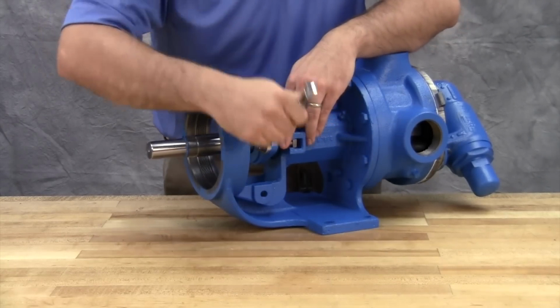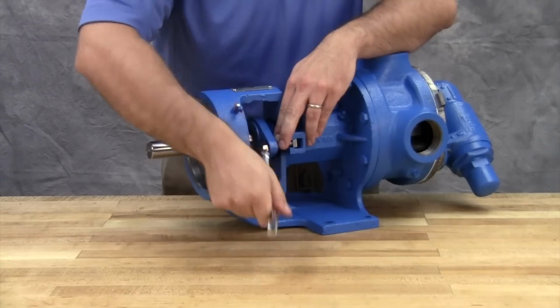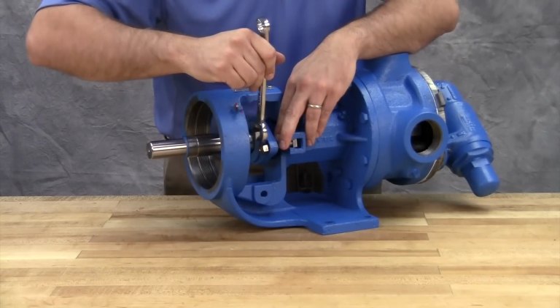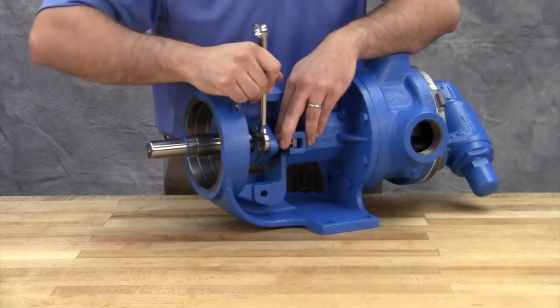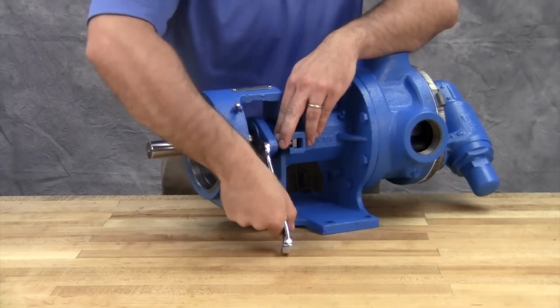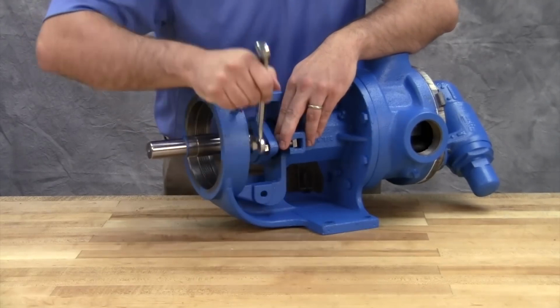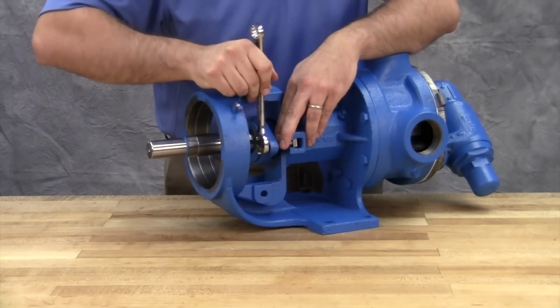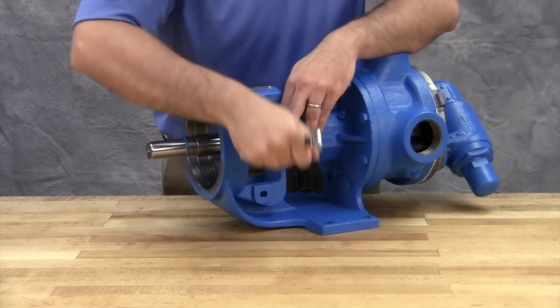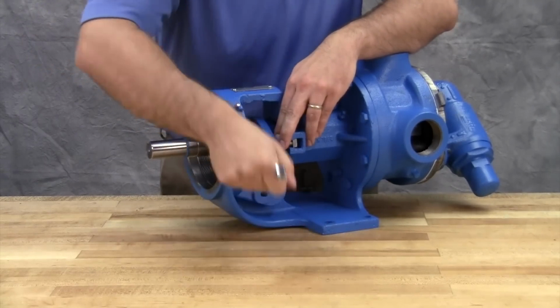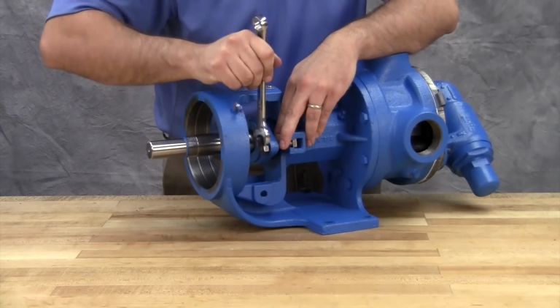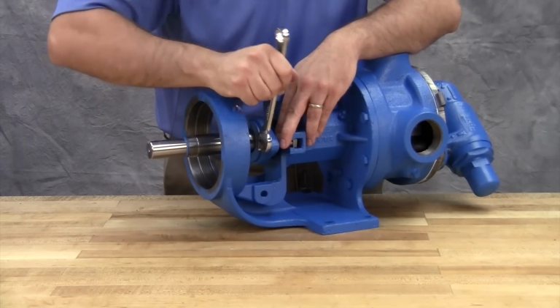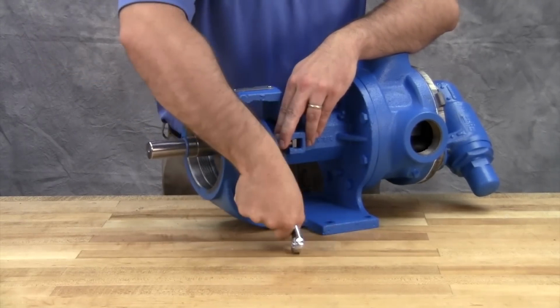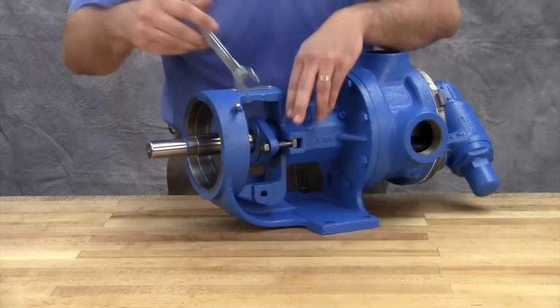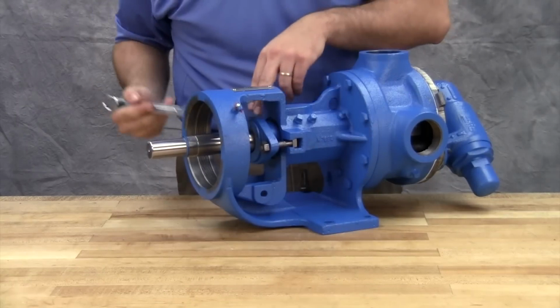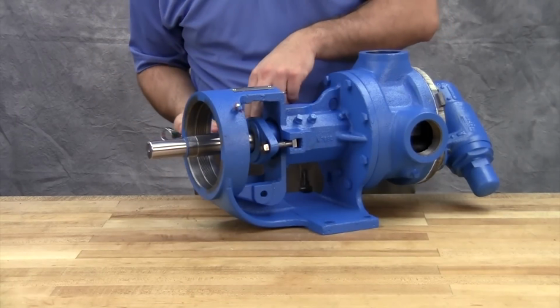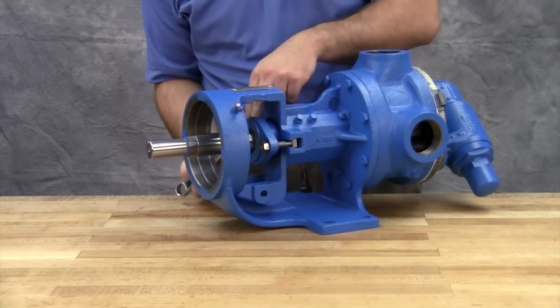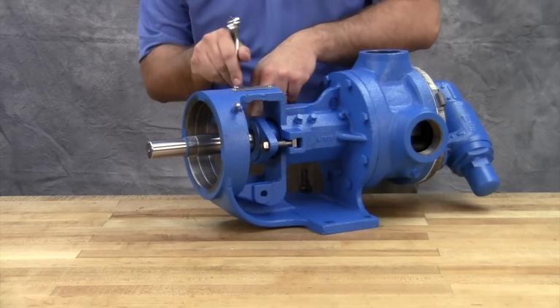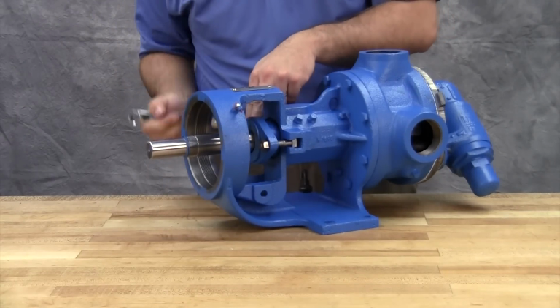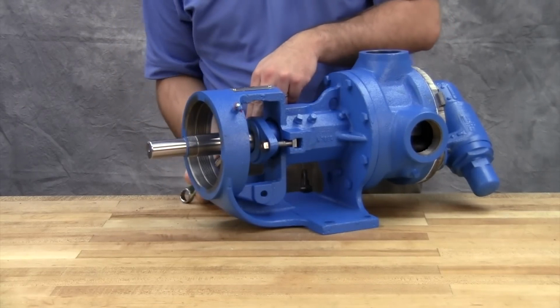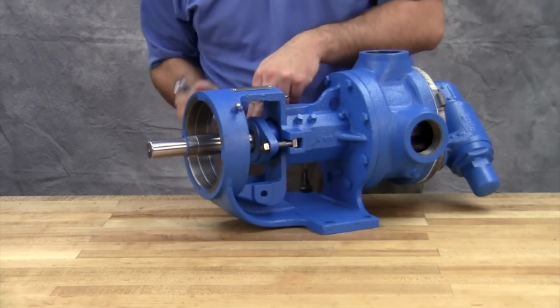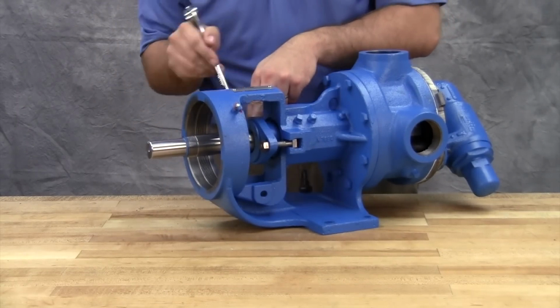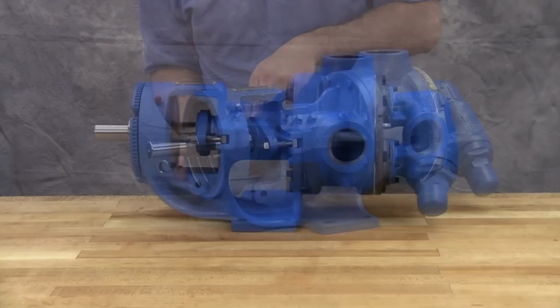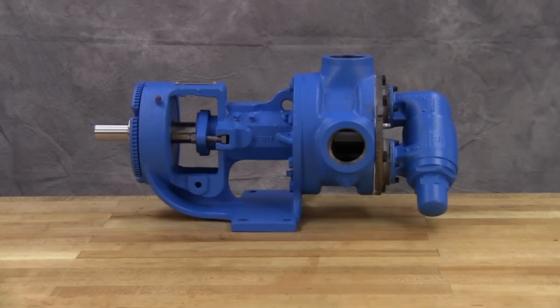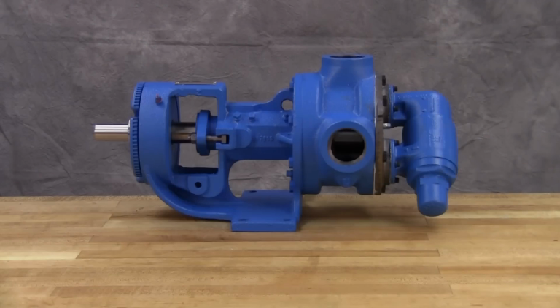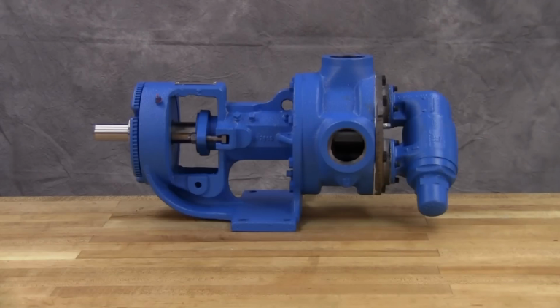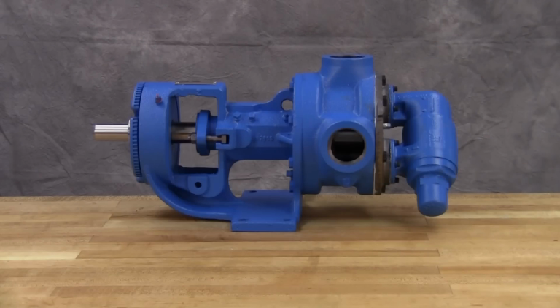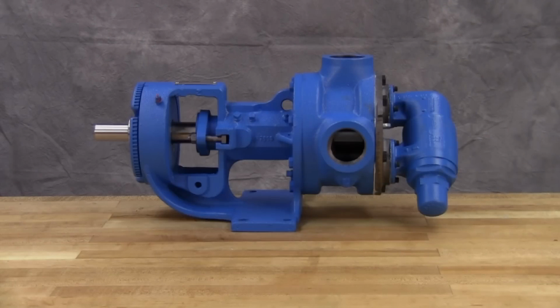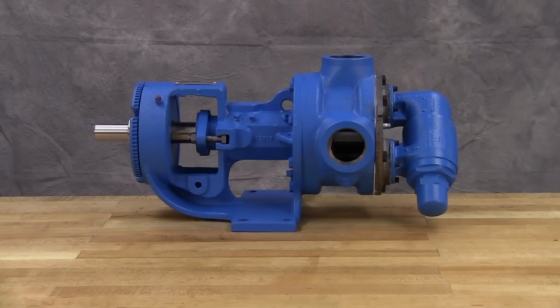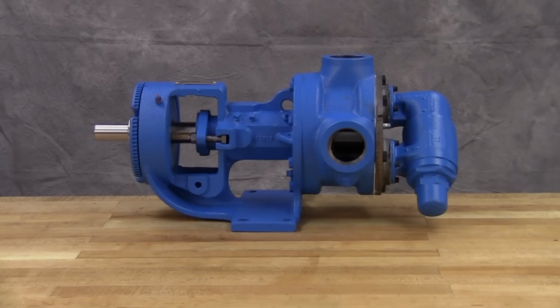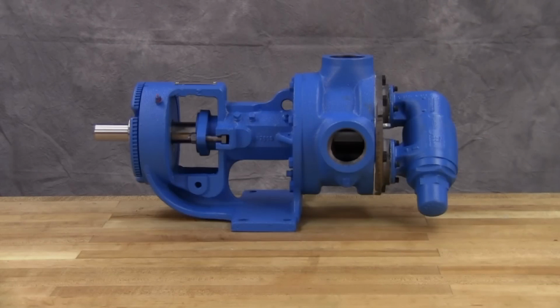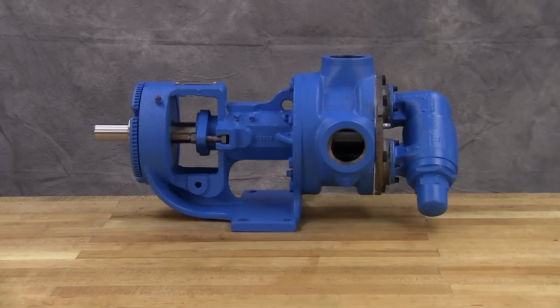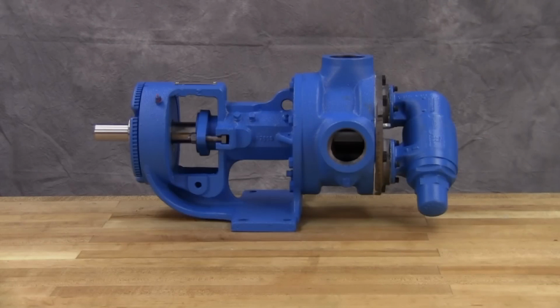If during this period heating occurs, back off on the gland and allow the pump to run until the stuffing box cools. Then begin readjustment. The pump should leak at least a few drops a minute to make sure that the packing is adequately lubricated.